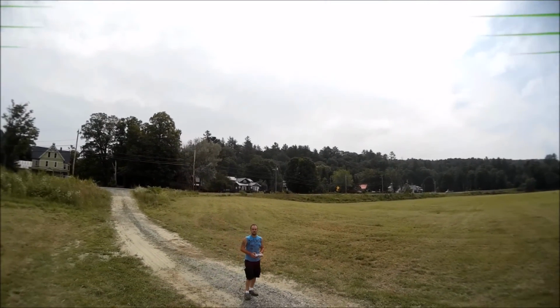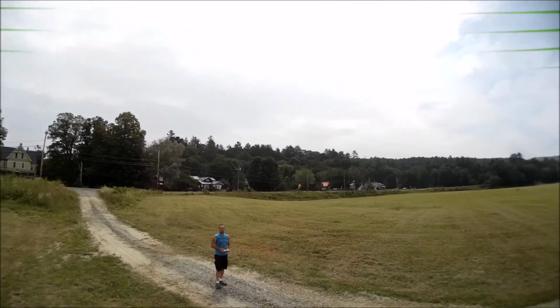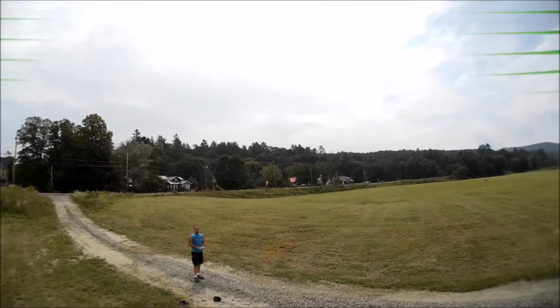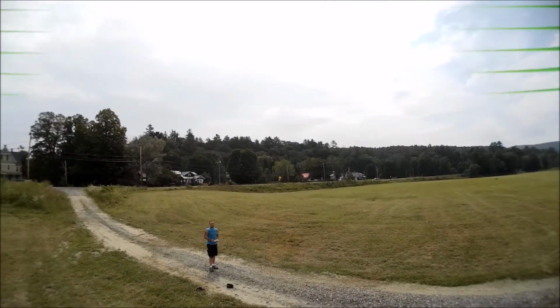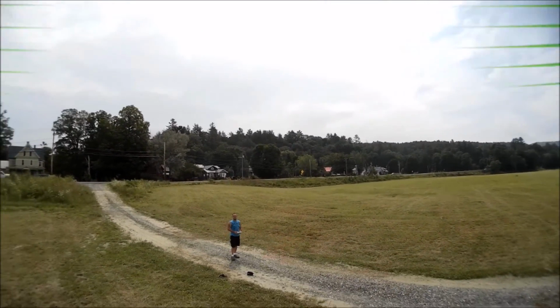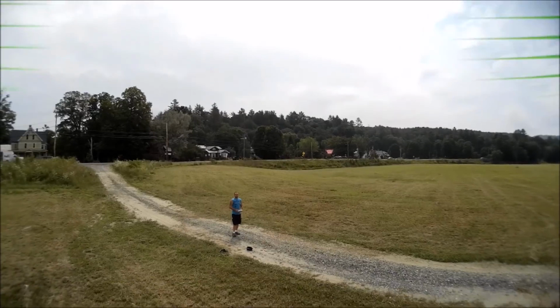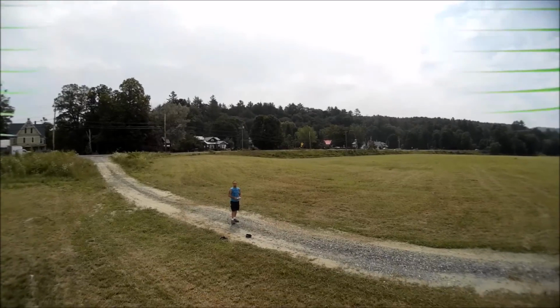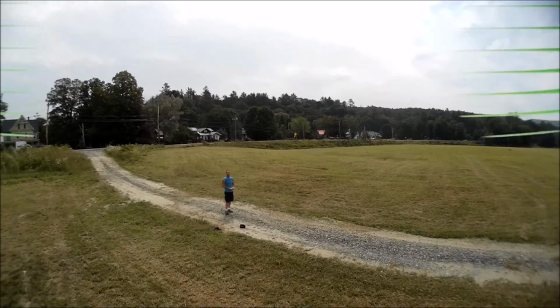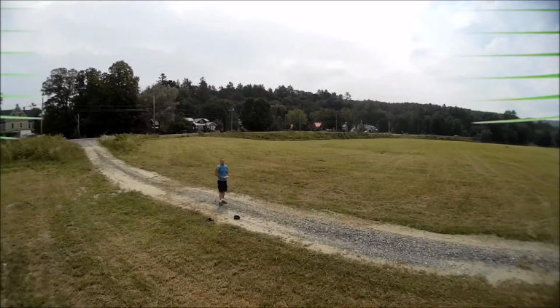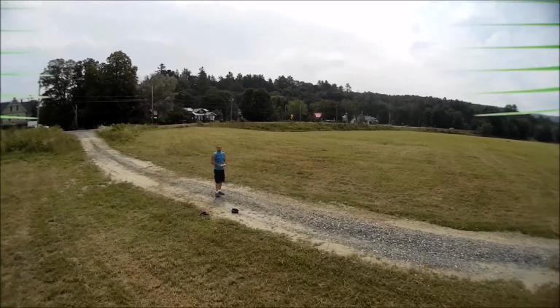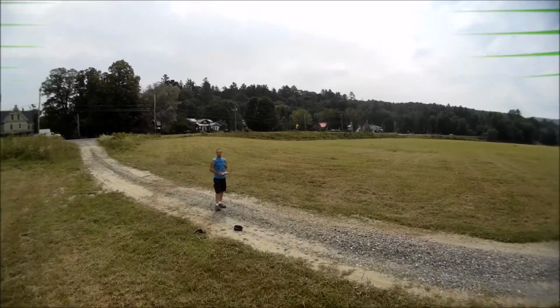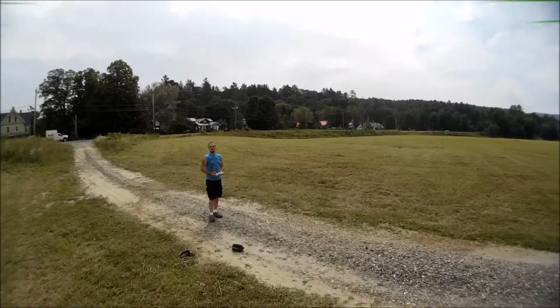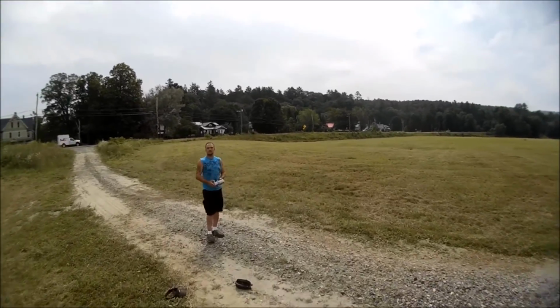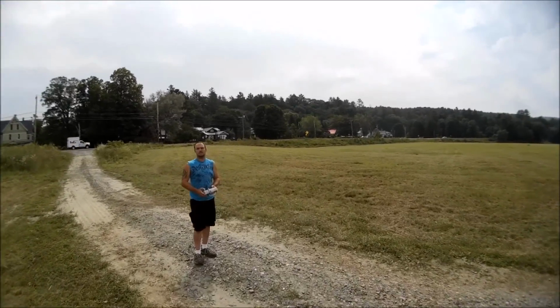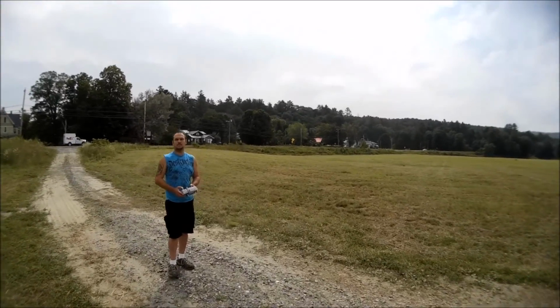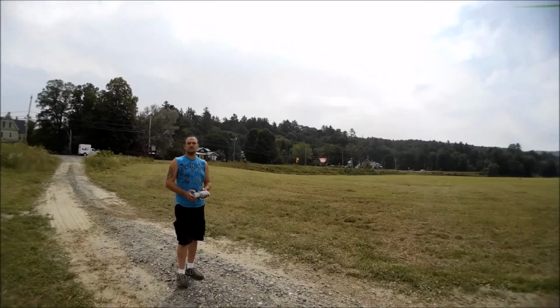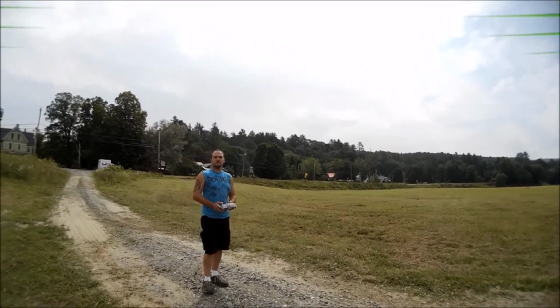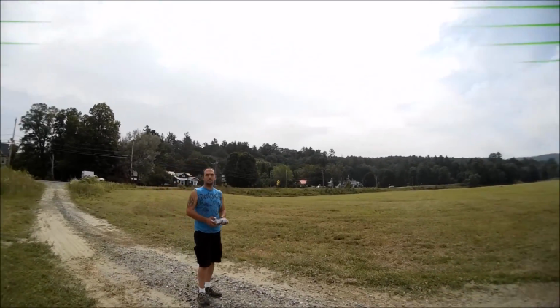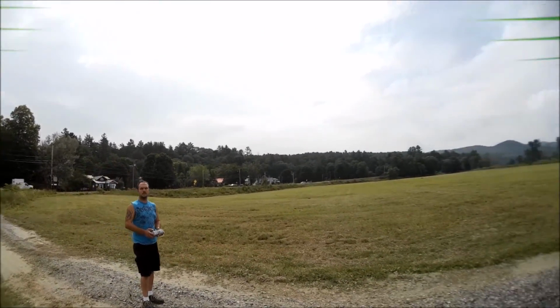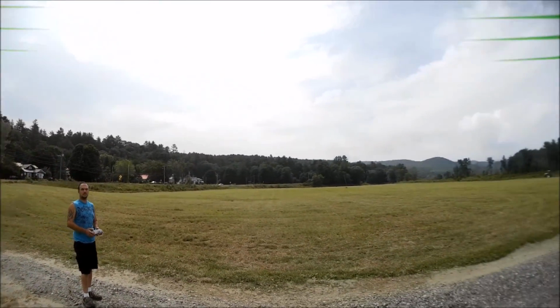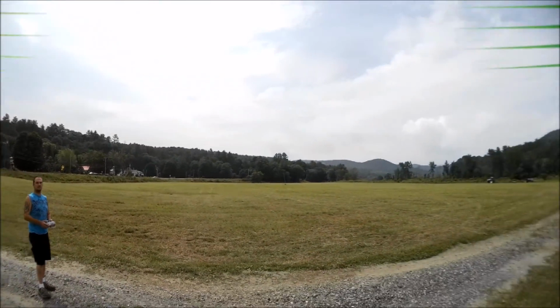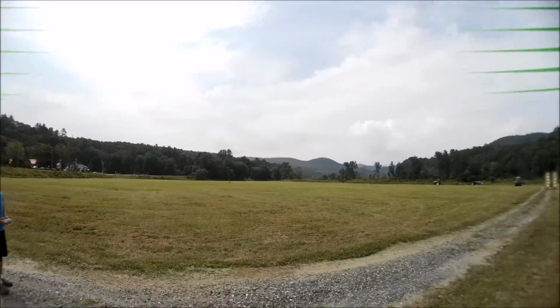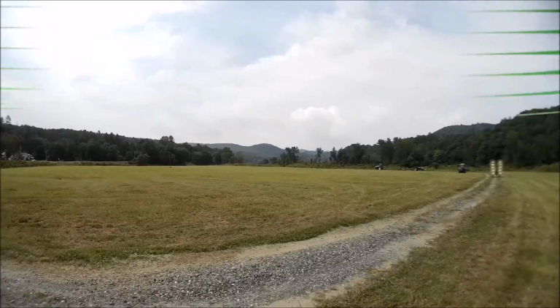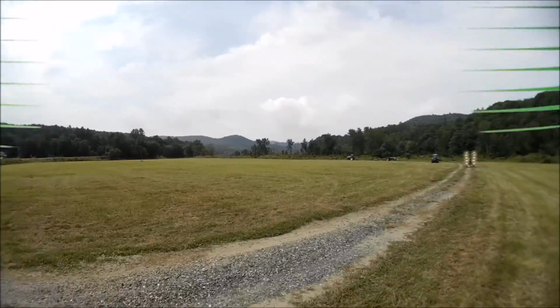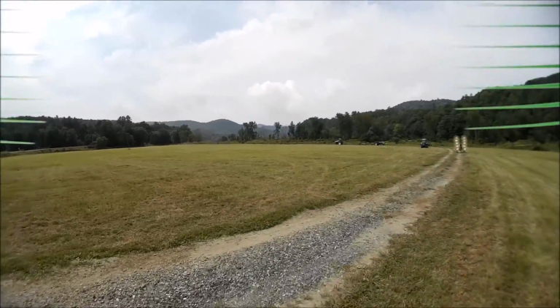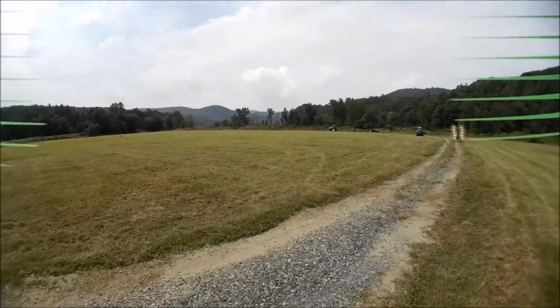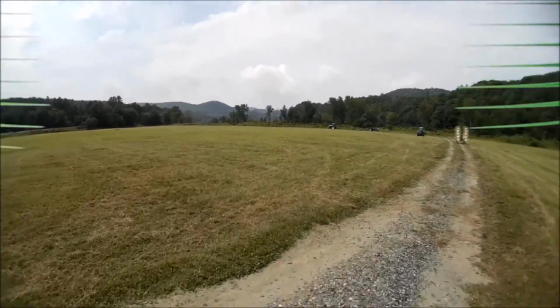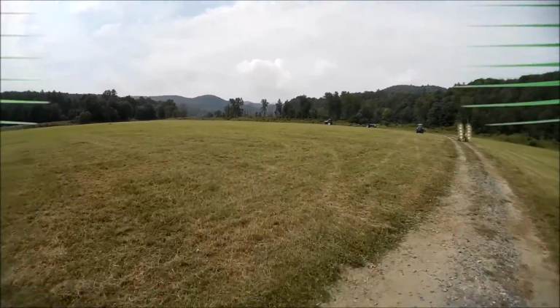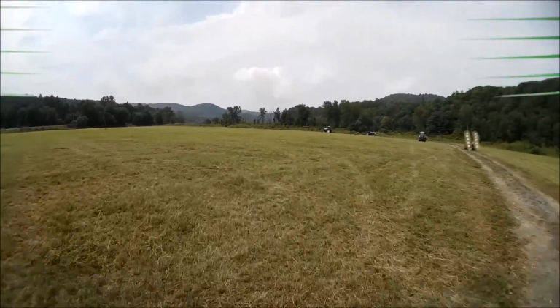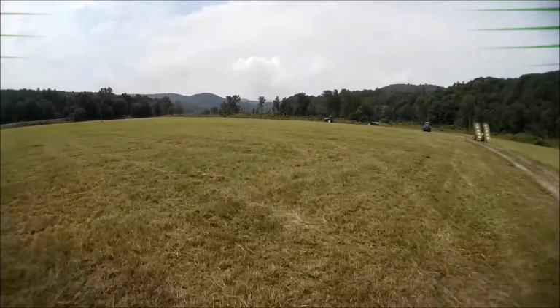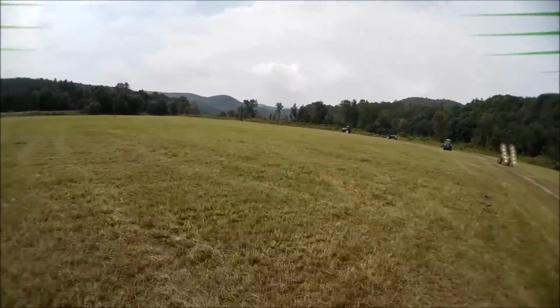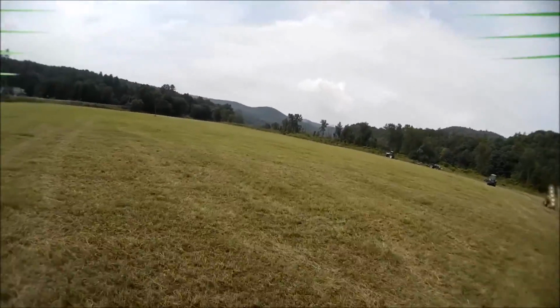Lean back, lean forwards, and then coming in to stop — lean back — and the camera stays straight. Perfect.